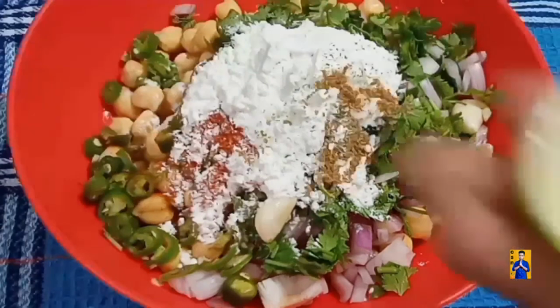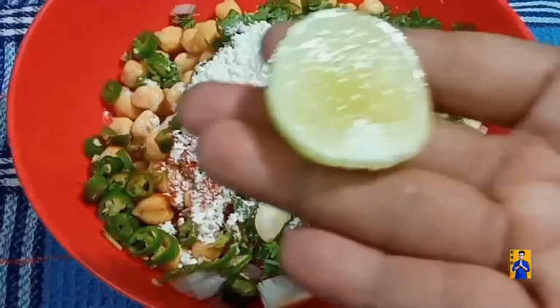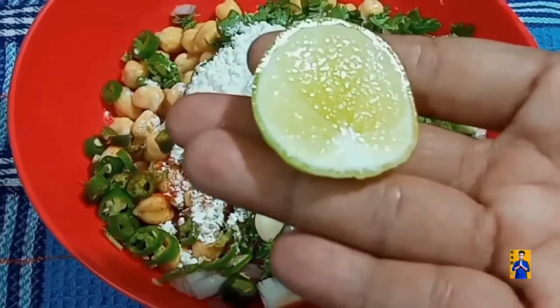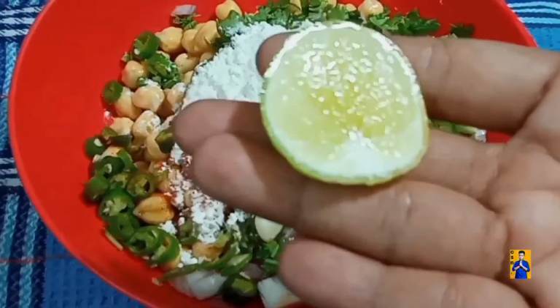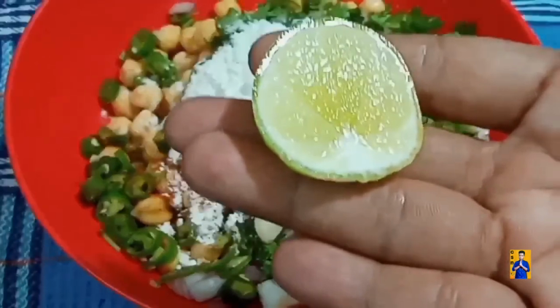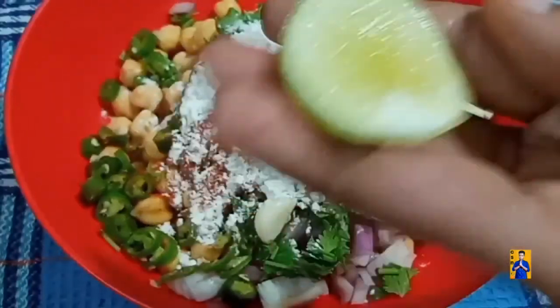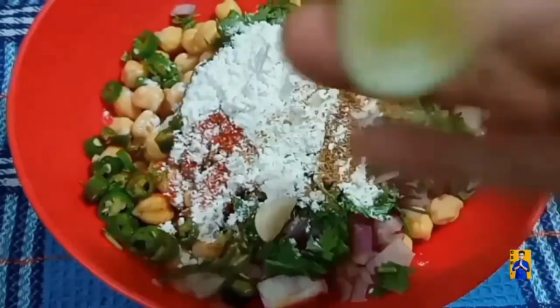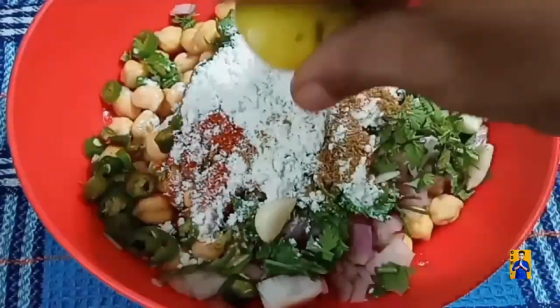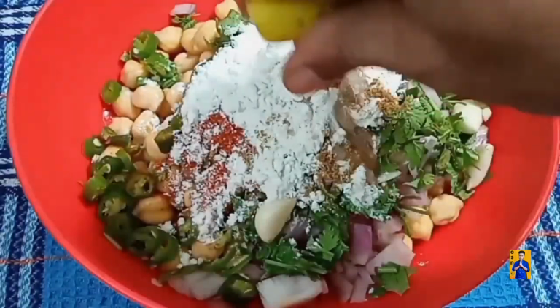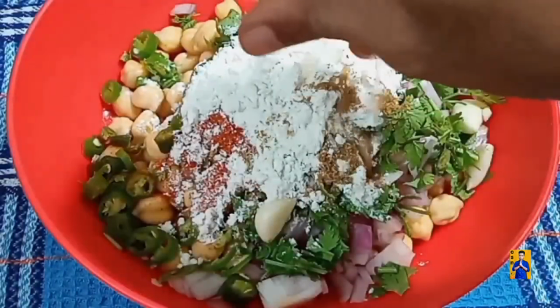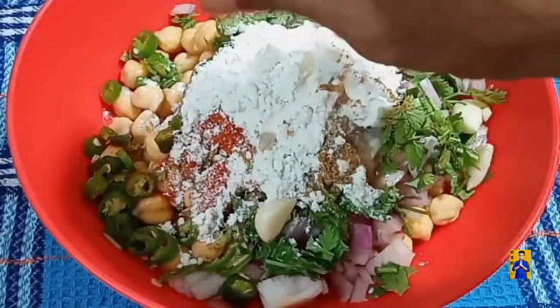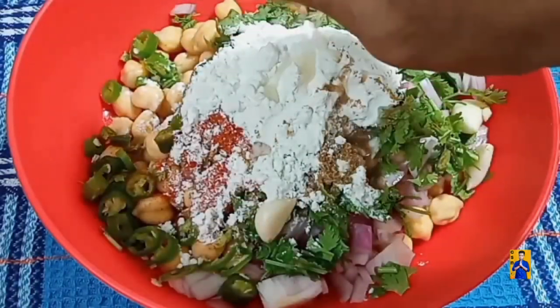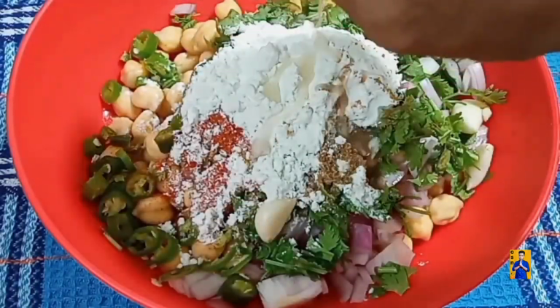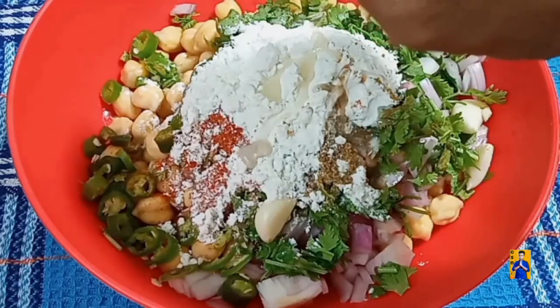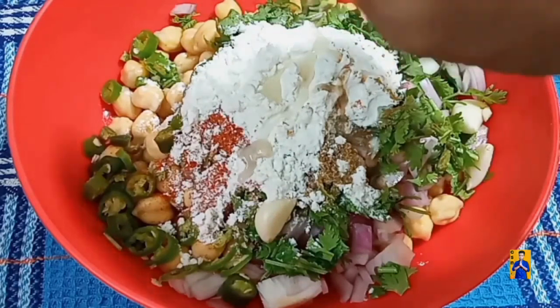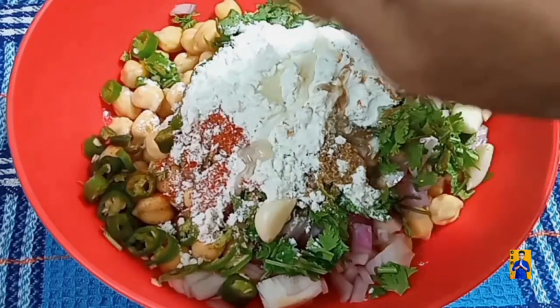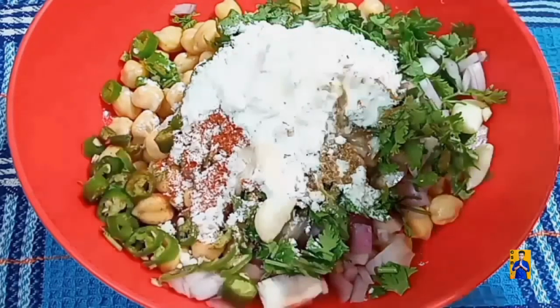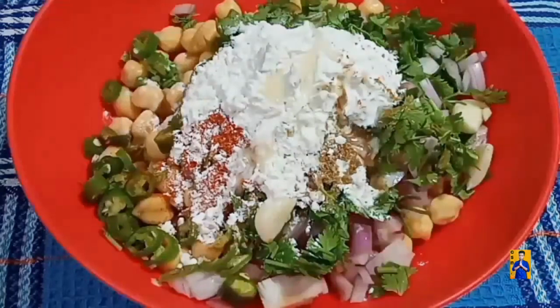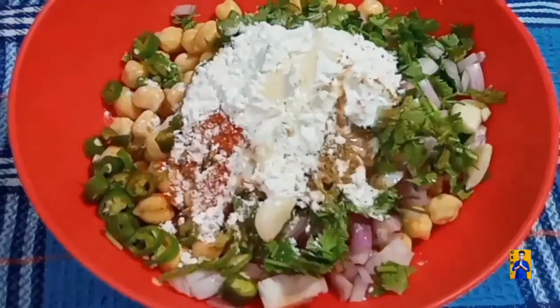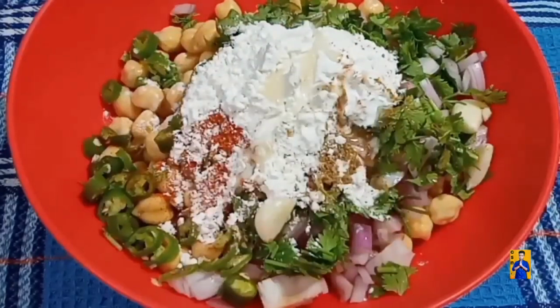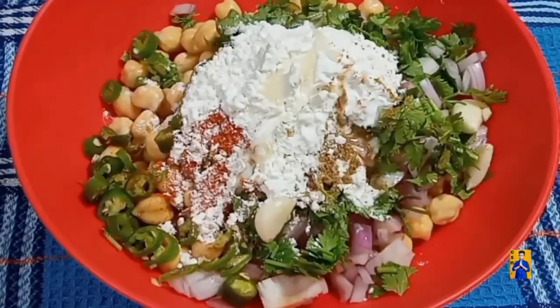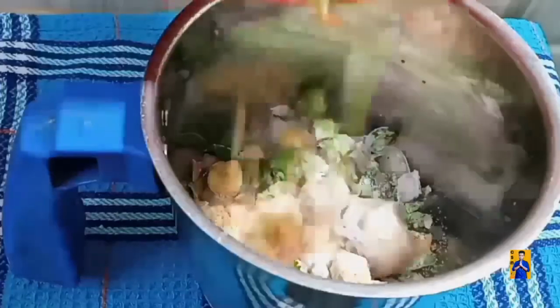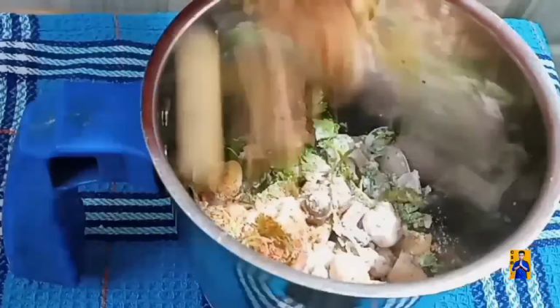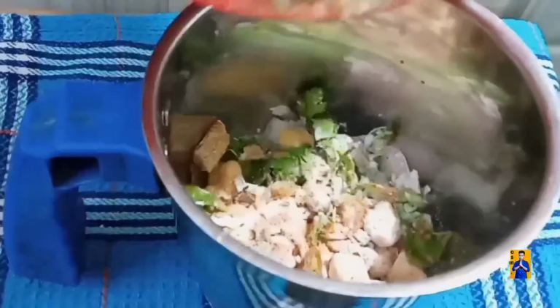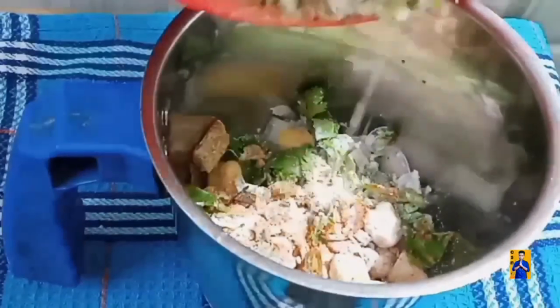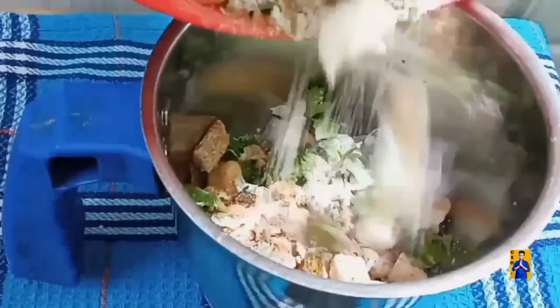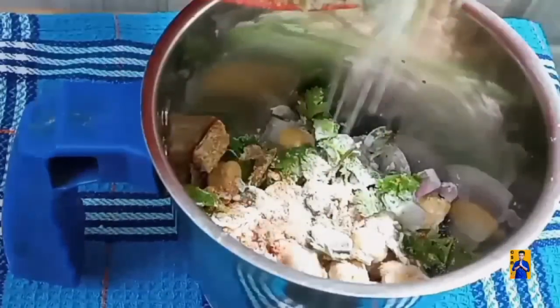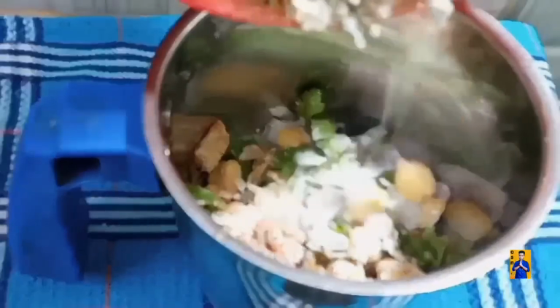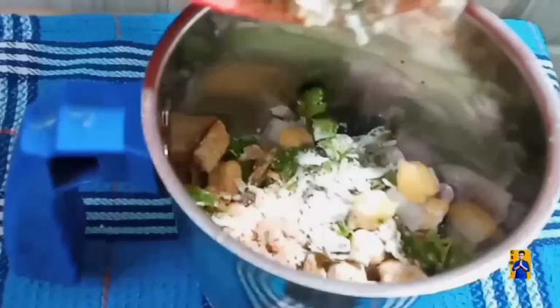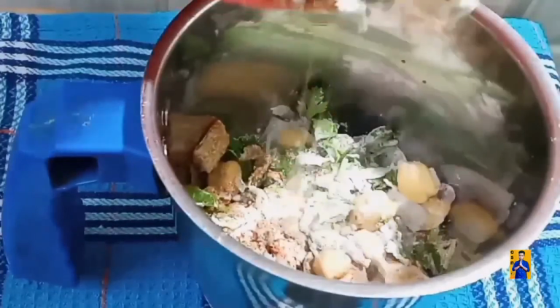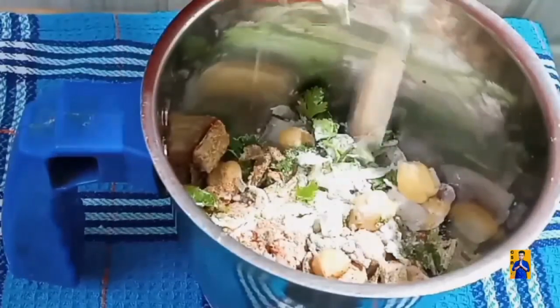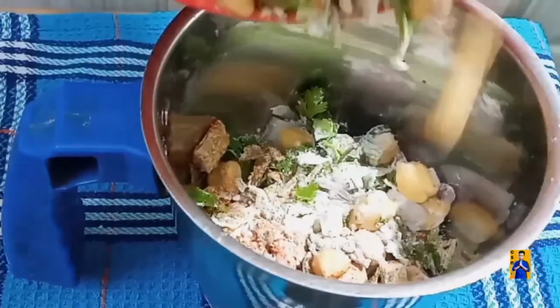Squeeze lemon juice. Blend coarsely in a food processor without adding any water.